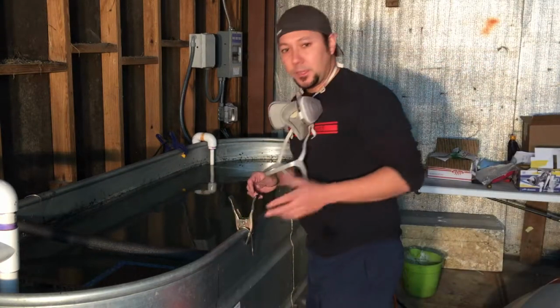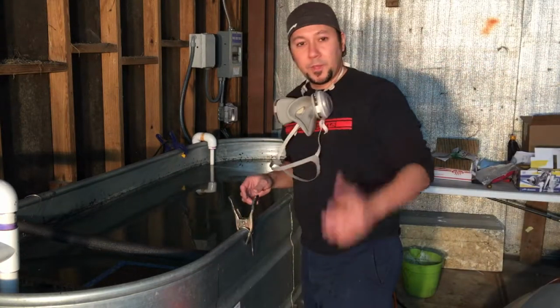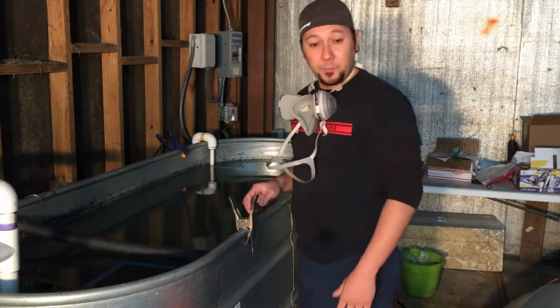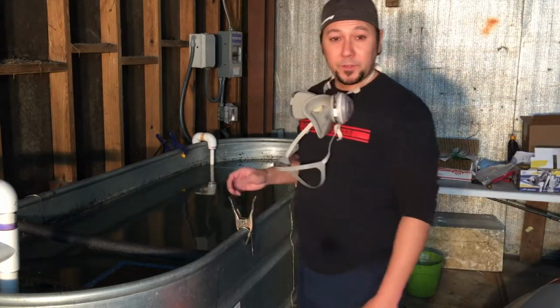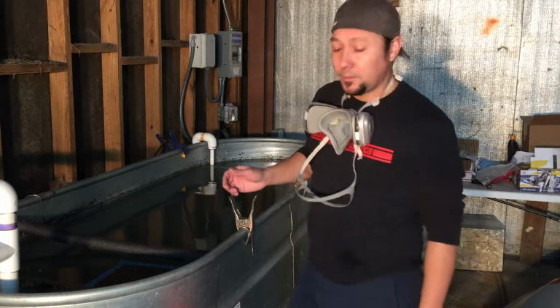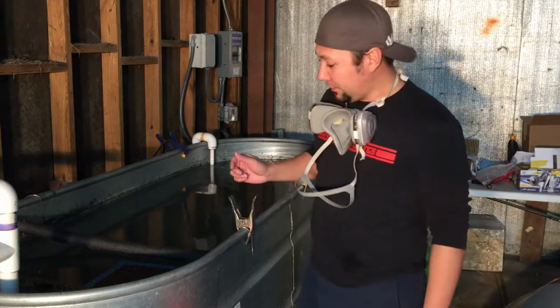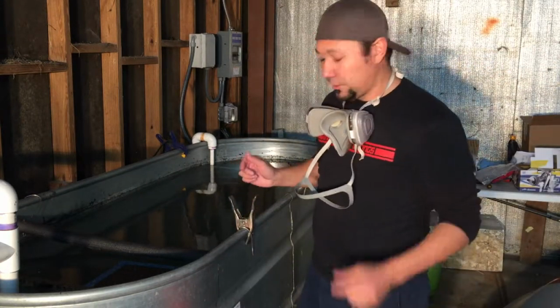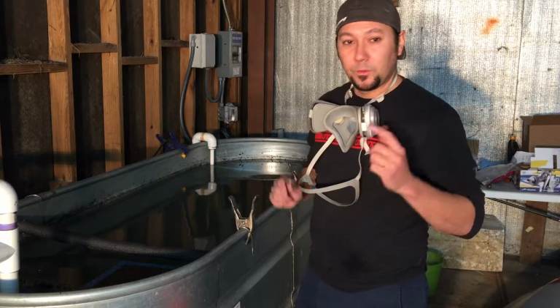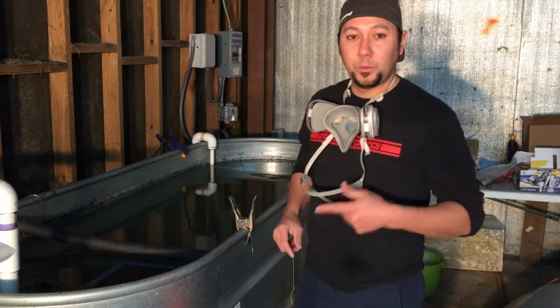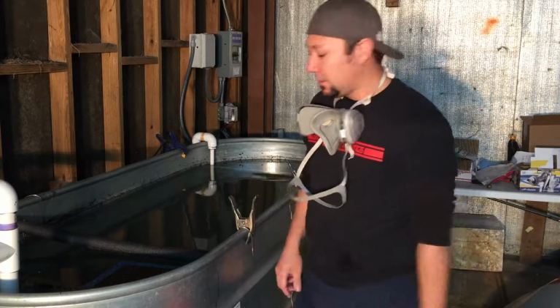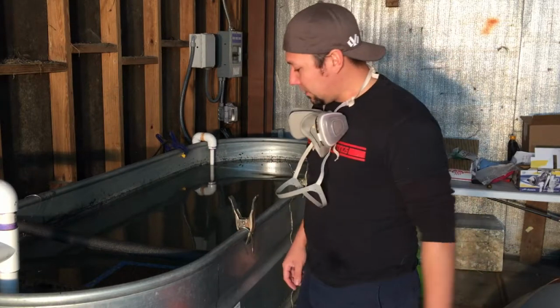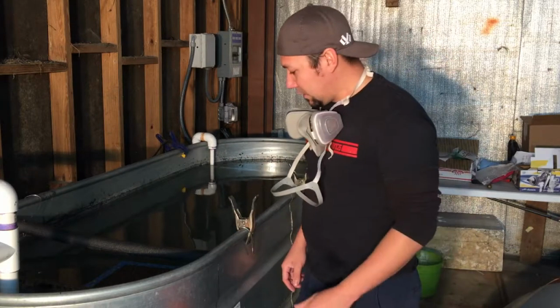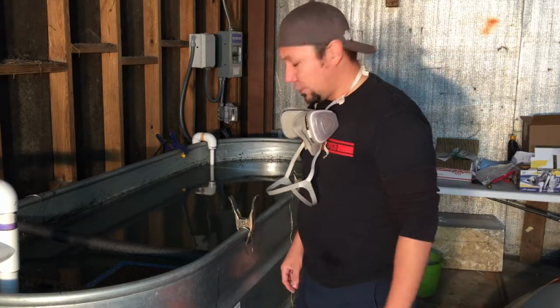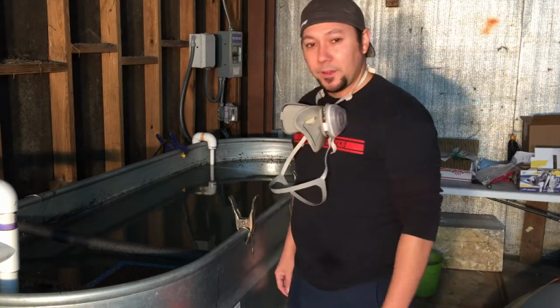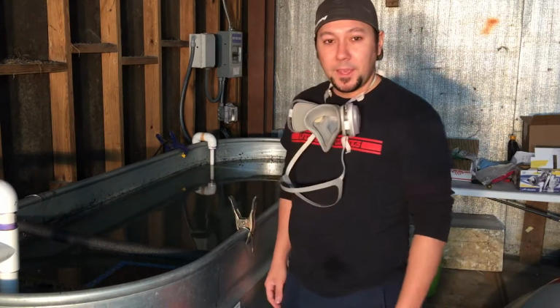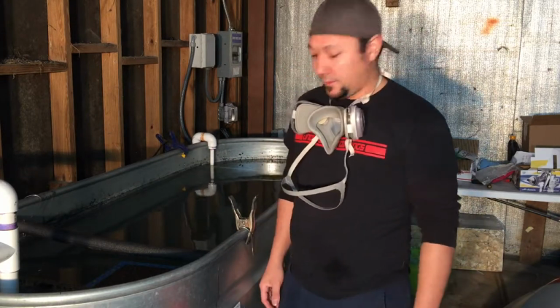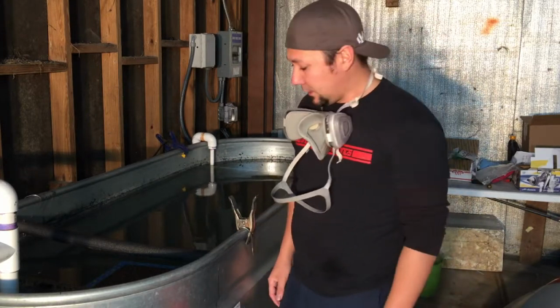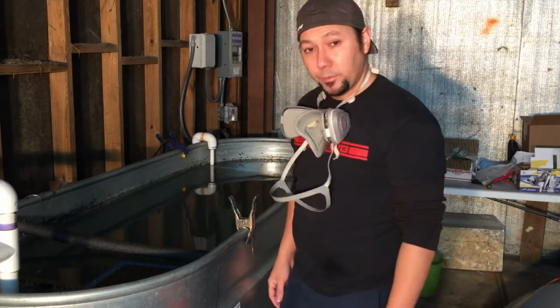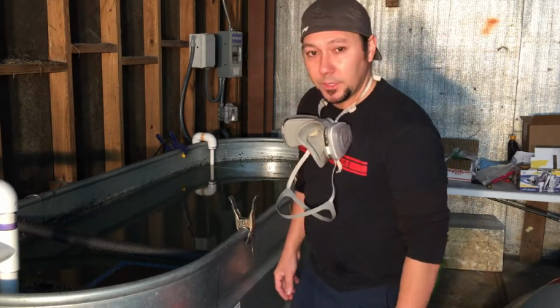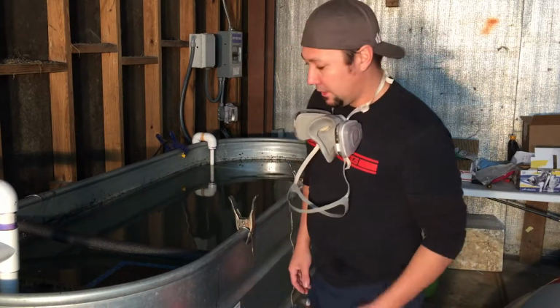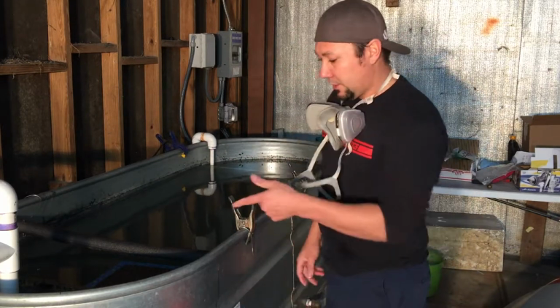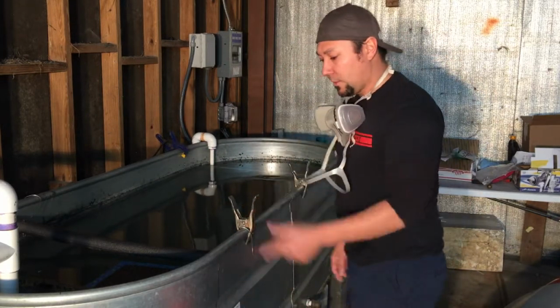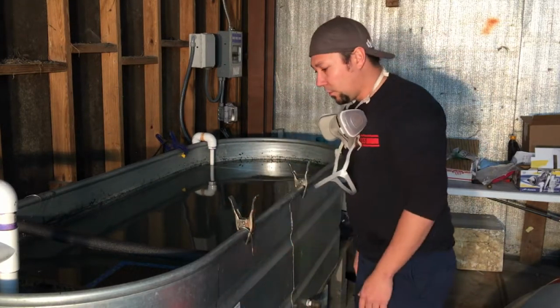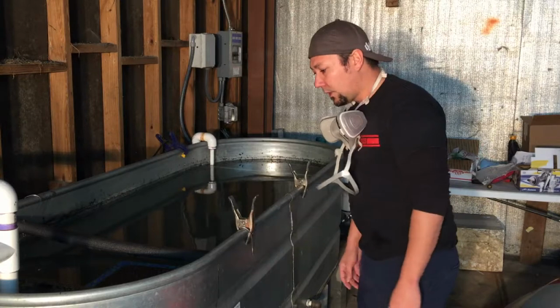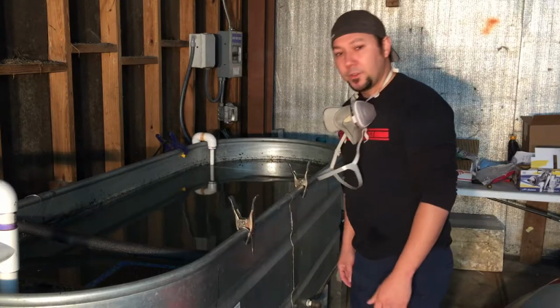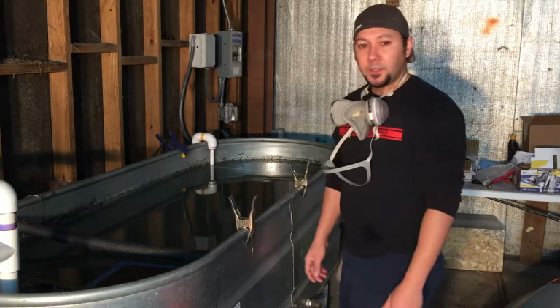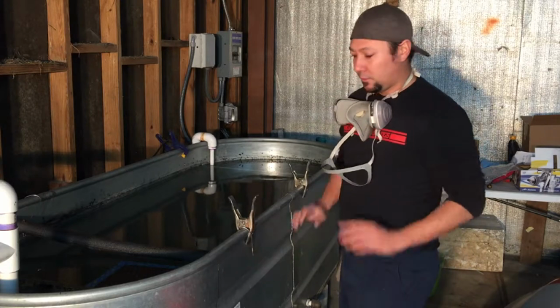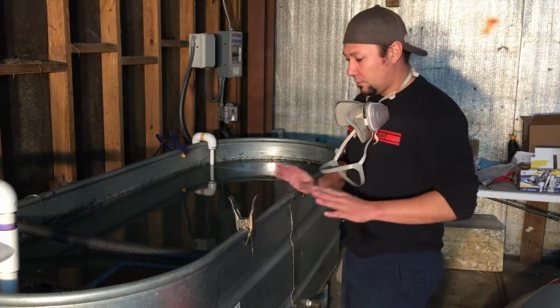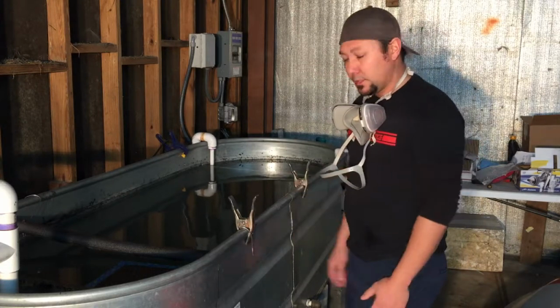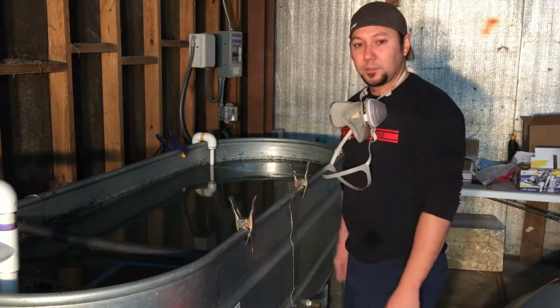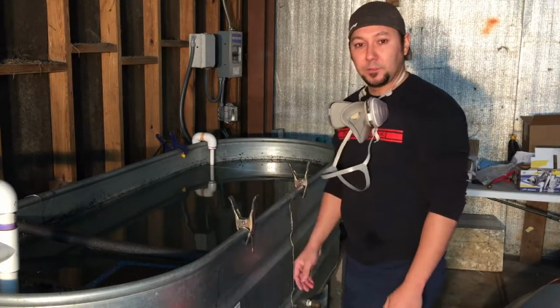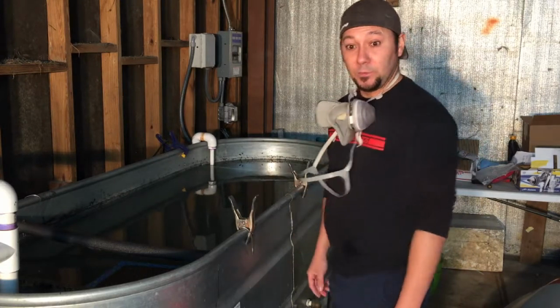Hey everybody, that's the Fan with Undercover Coatings. Just wanted to do a really quick video on a new pattern I got. It's a leopard print. The pattern is already on the water hydrating, so stay tuned.